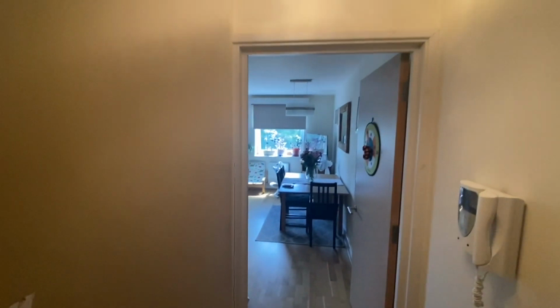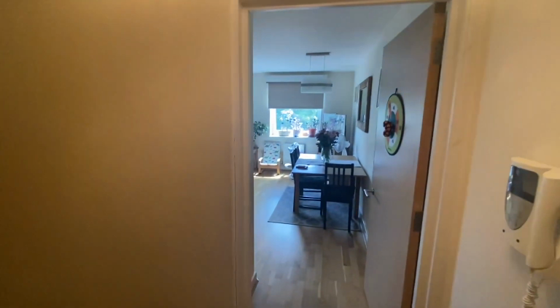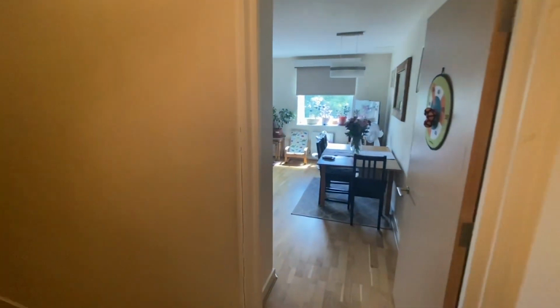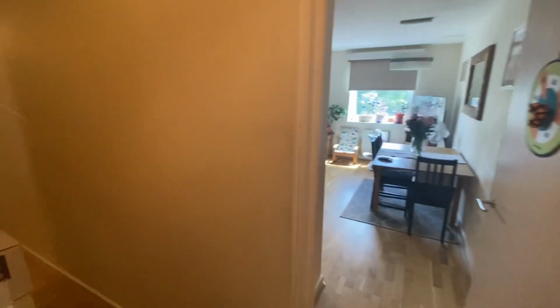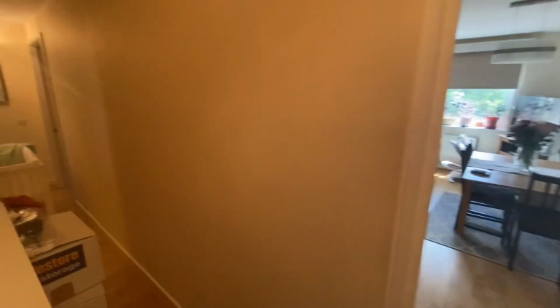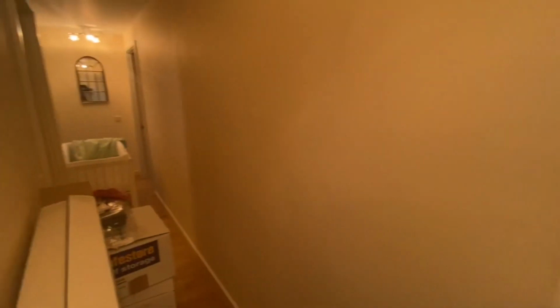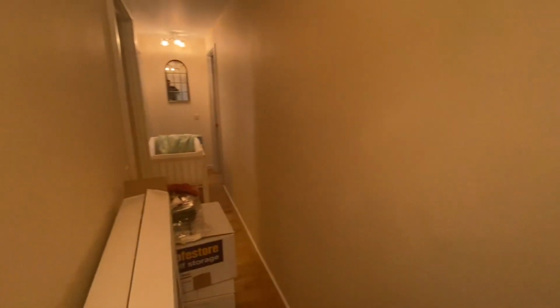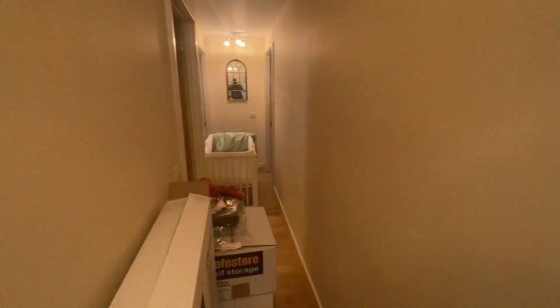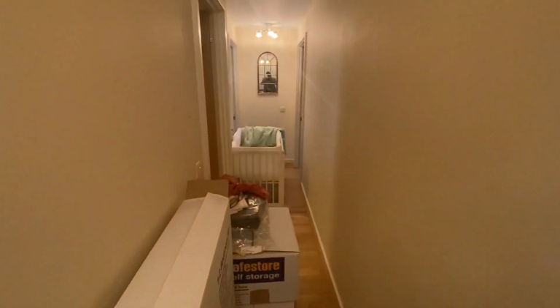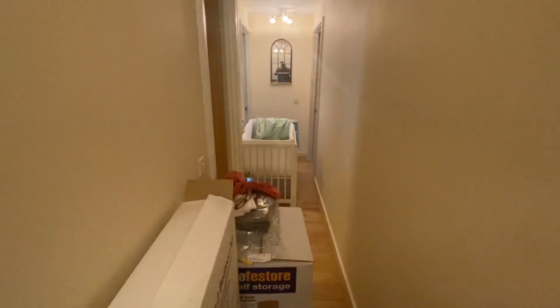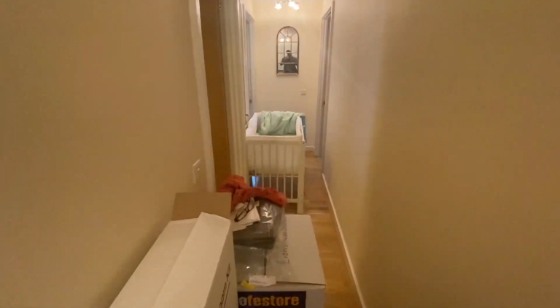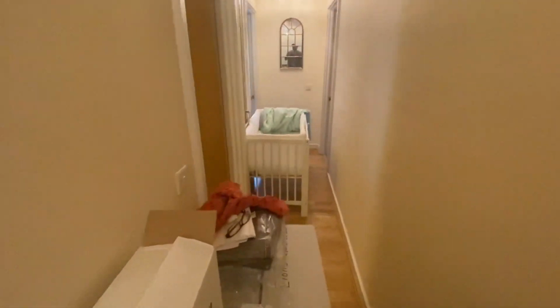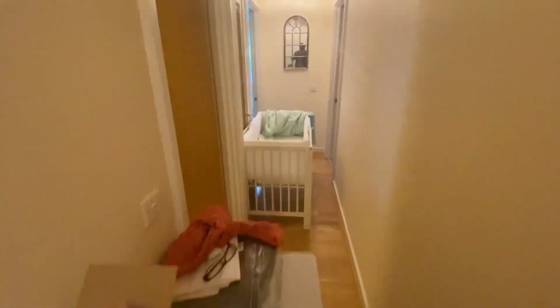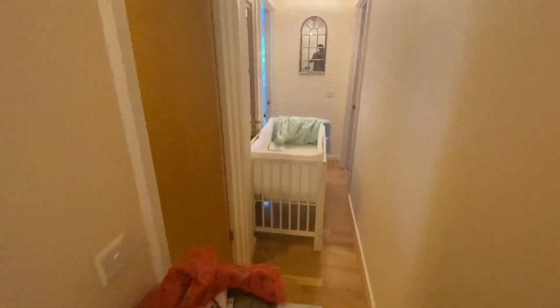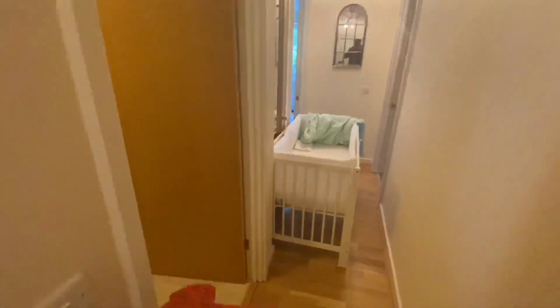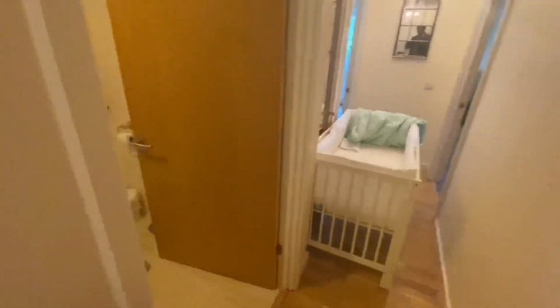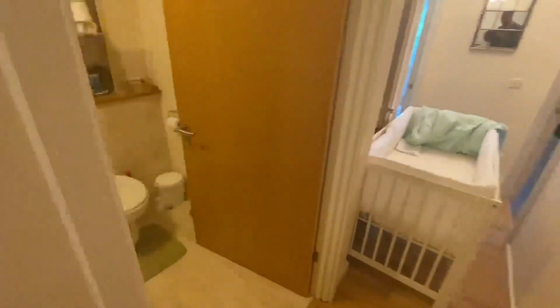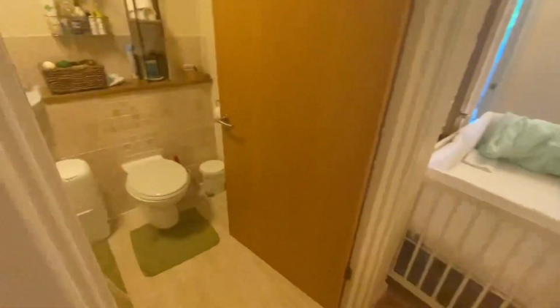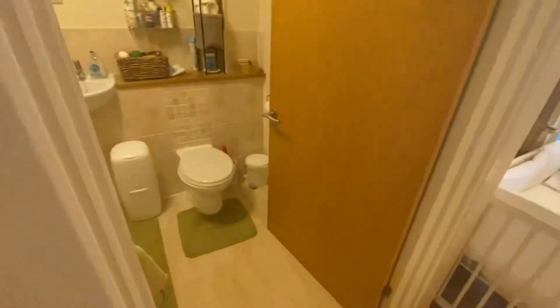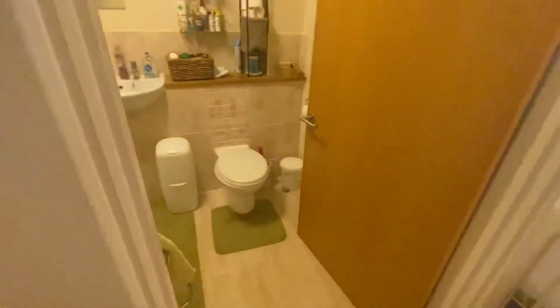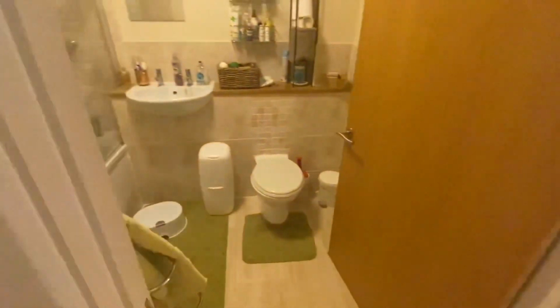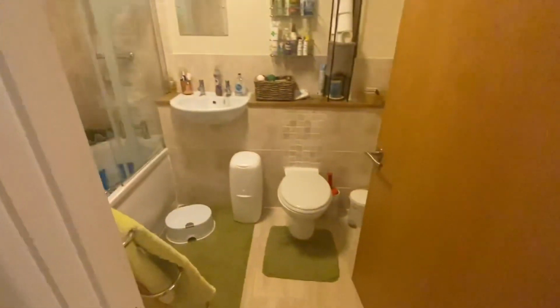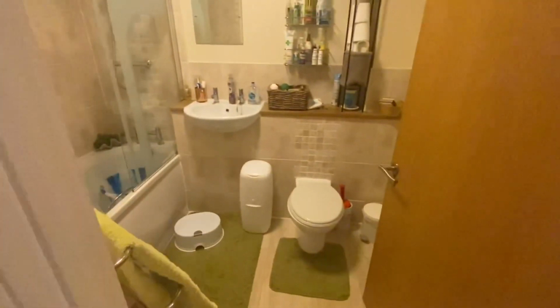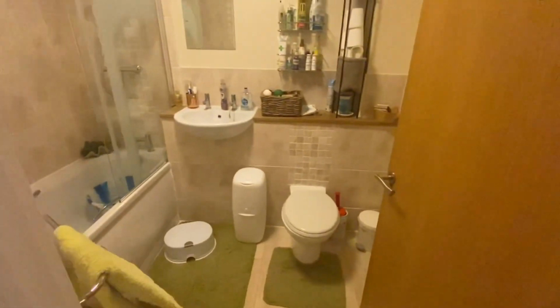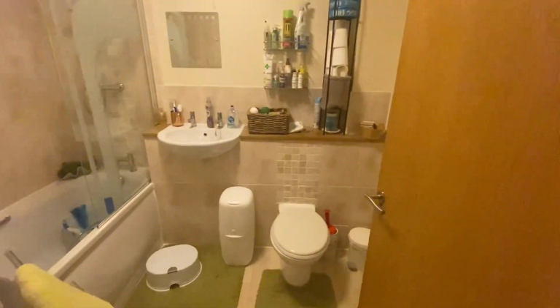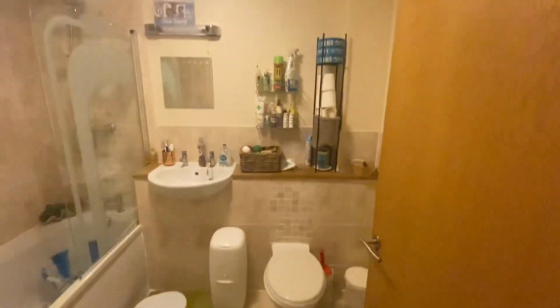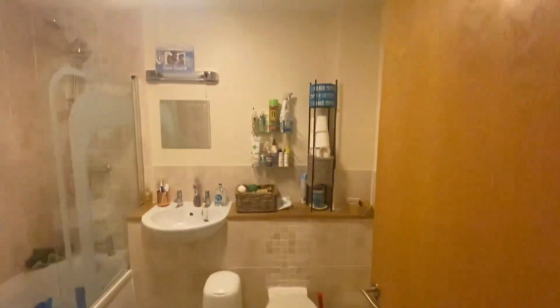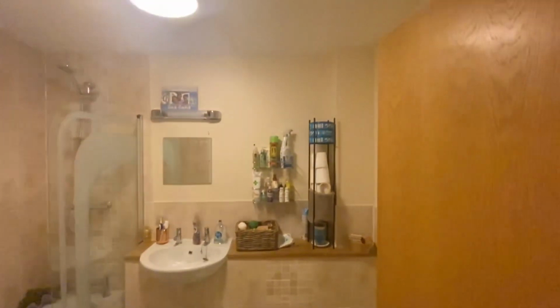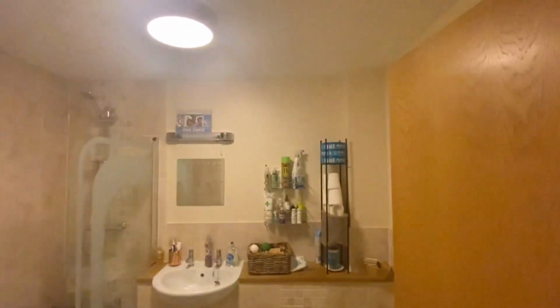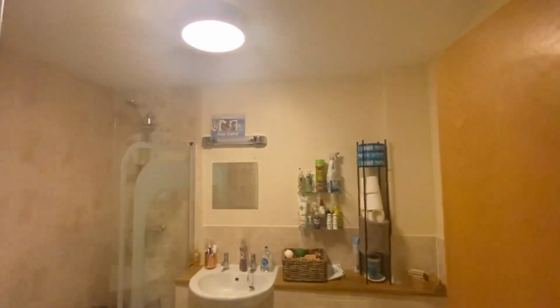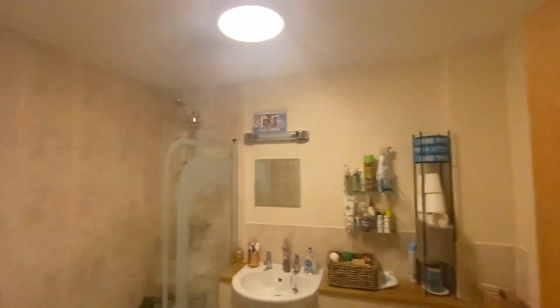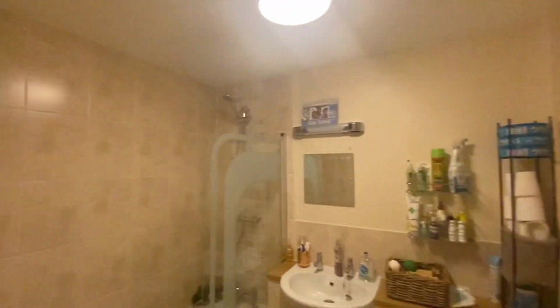As we enter the property on Radford Court we are introduced to the hallway. To our left hand side we have the first bathroom which has been recently refurbished, as you can see.